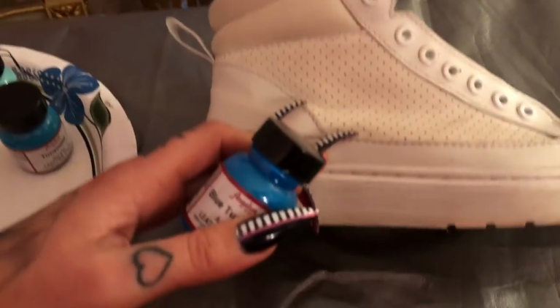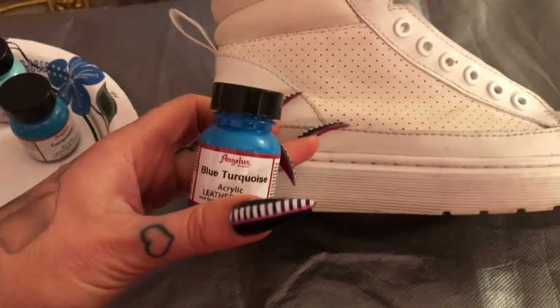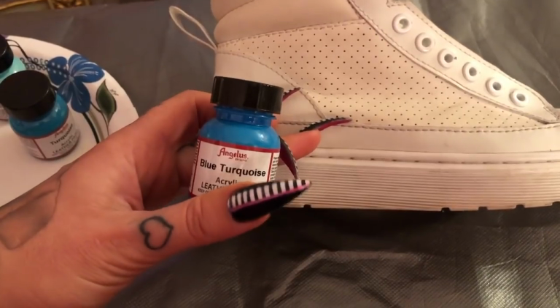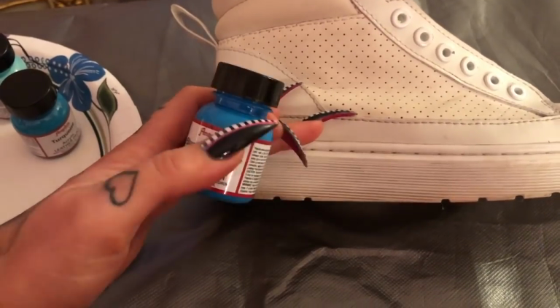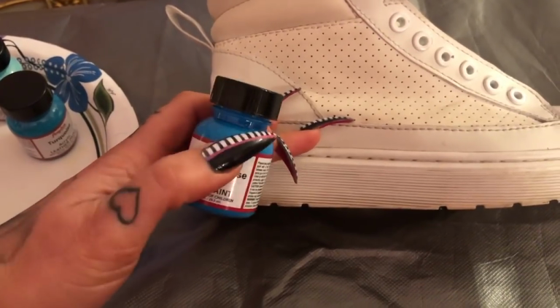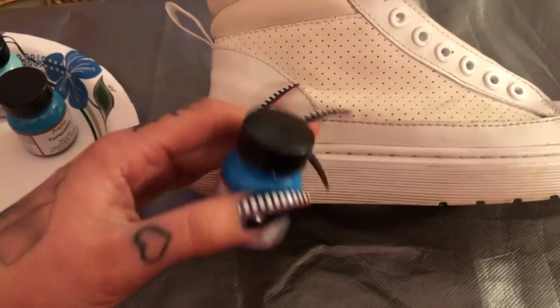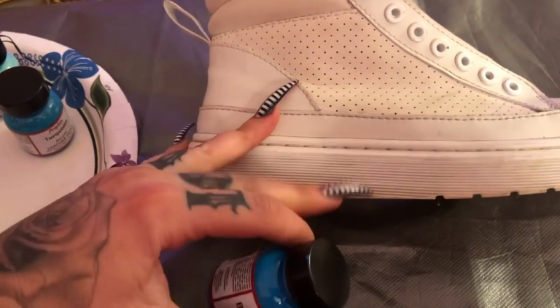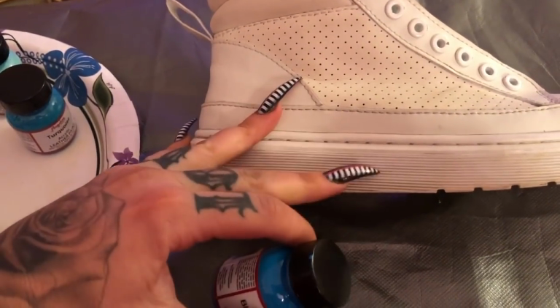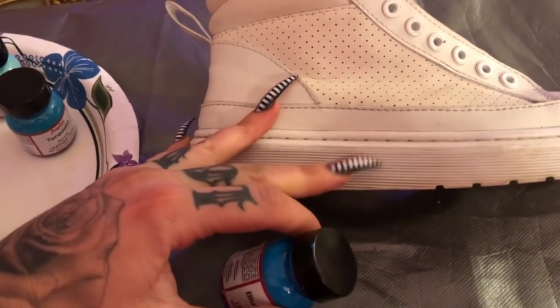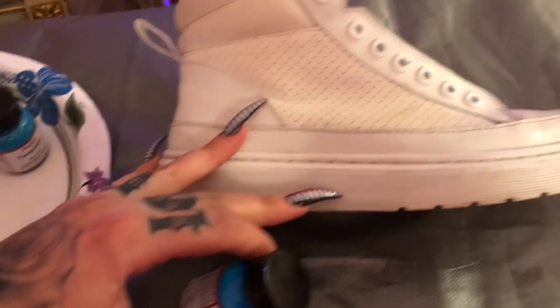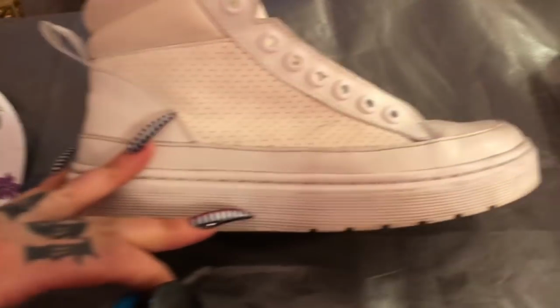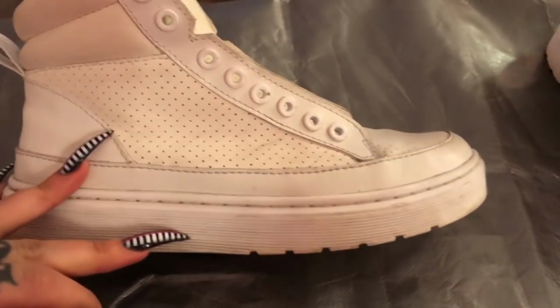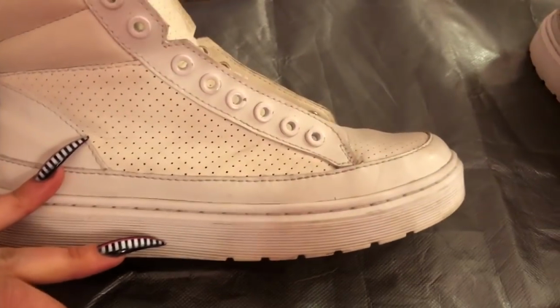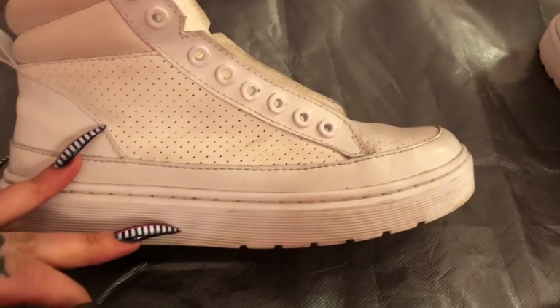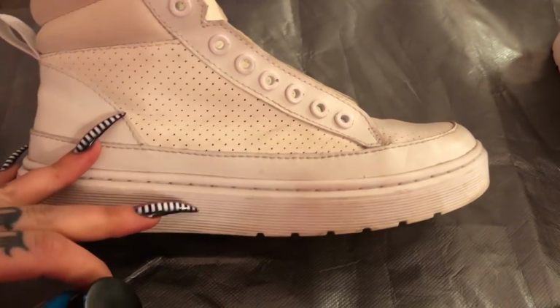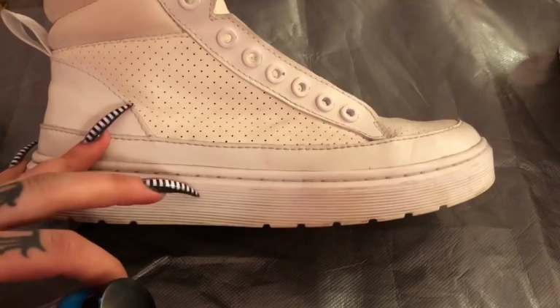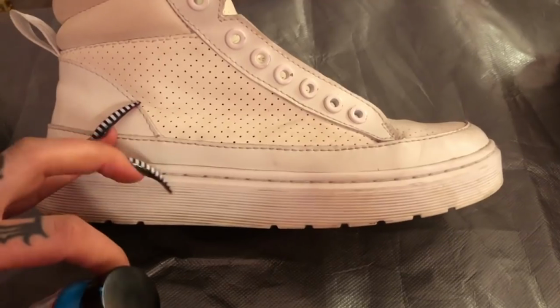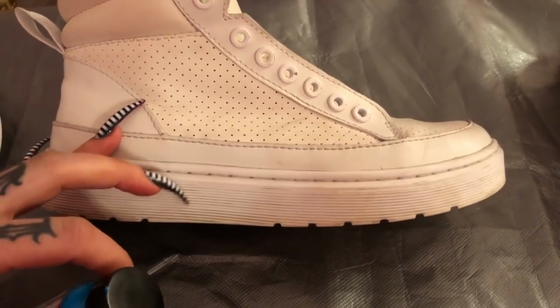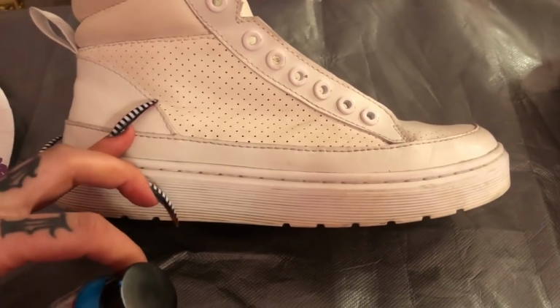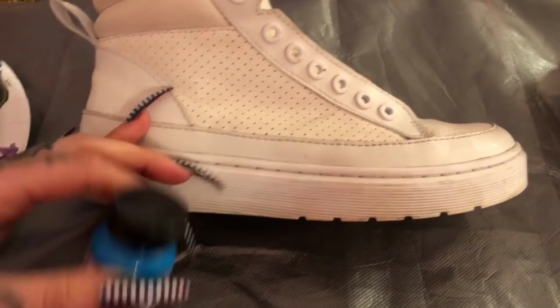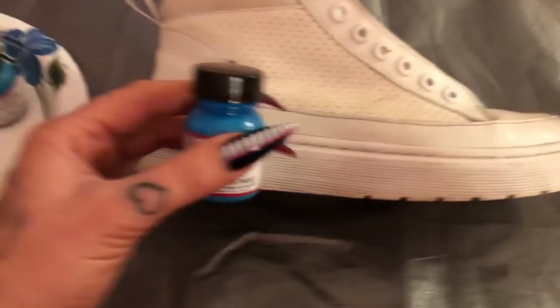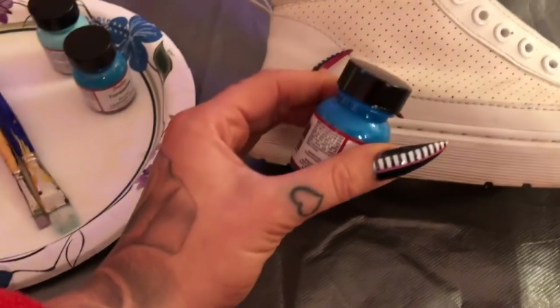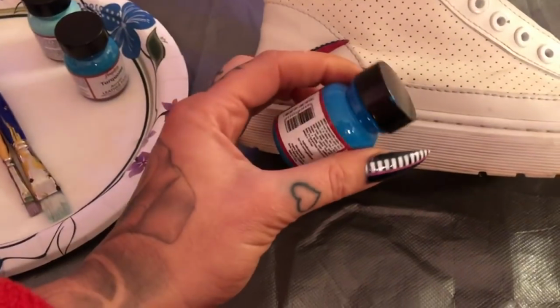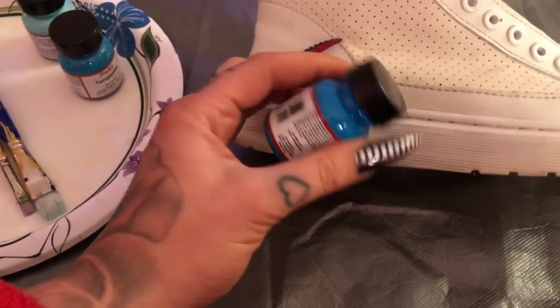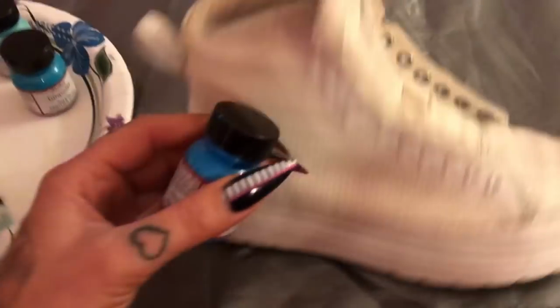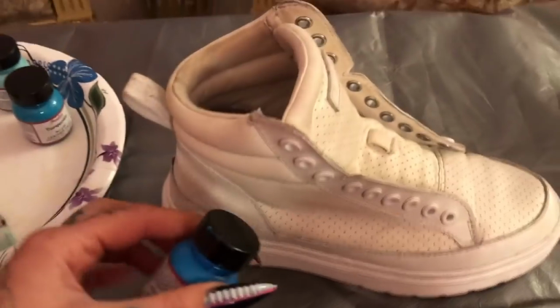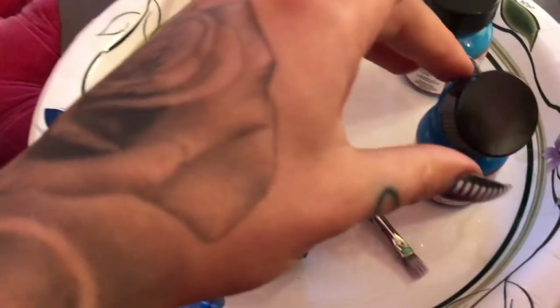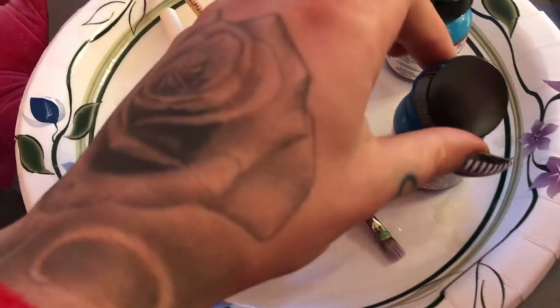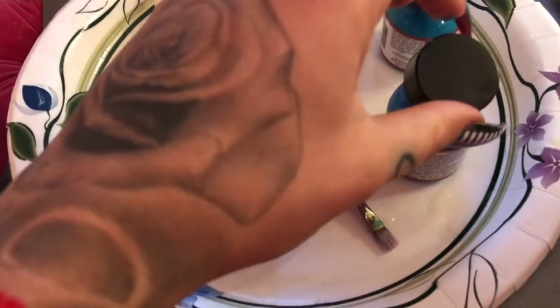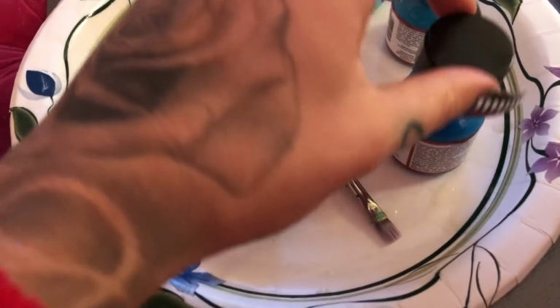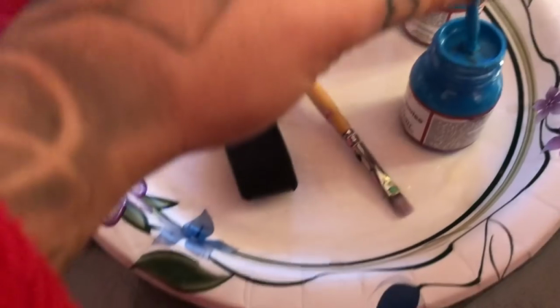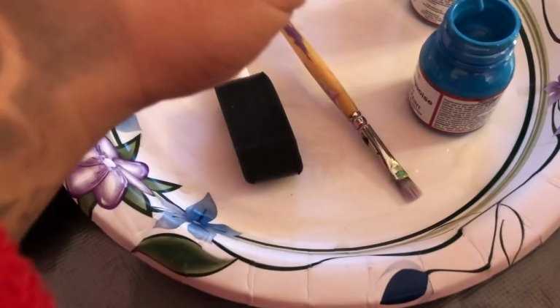The bottoms are dirty, but I'm gonna do the darkest turquoise on the rubber part on the base because hopefully when it gets dirty it won't show as much on the darkest color.